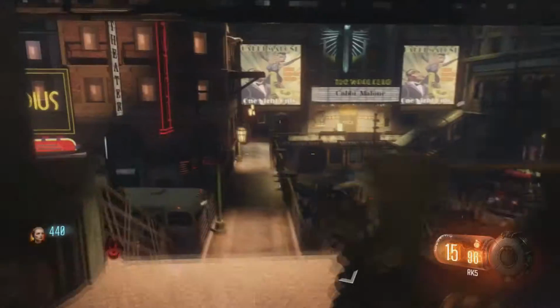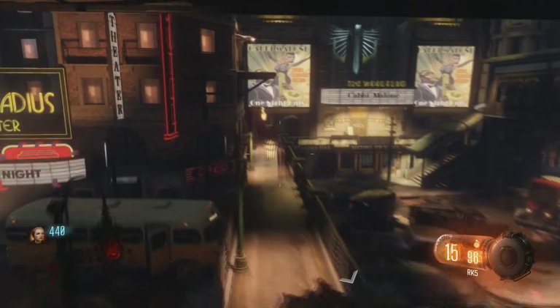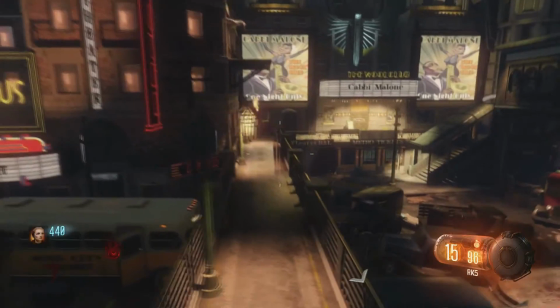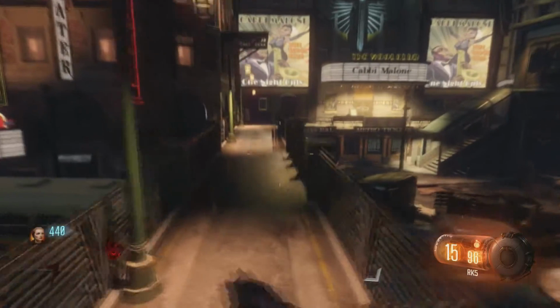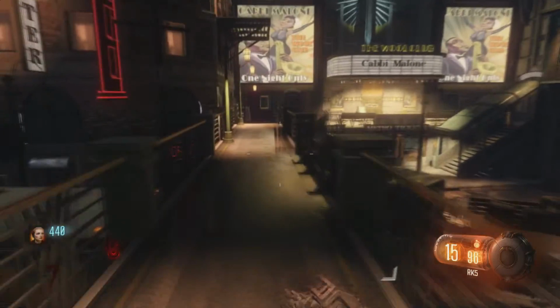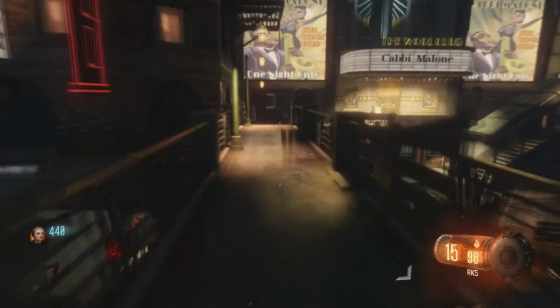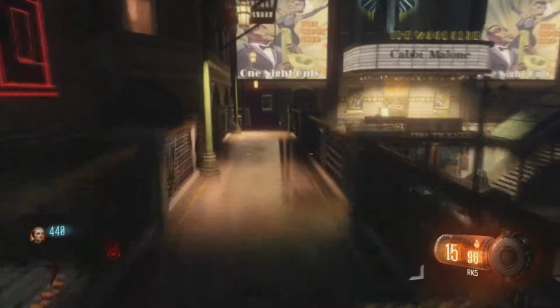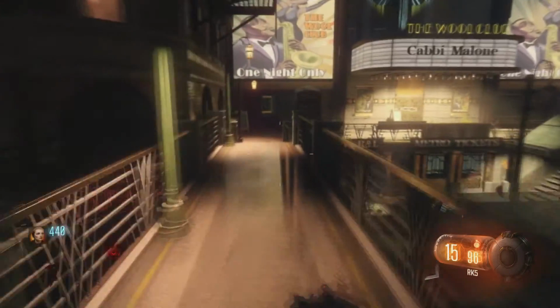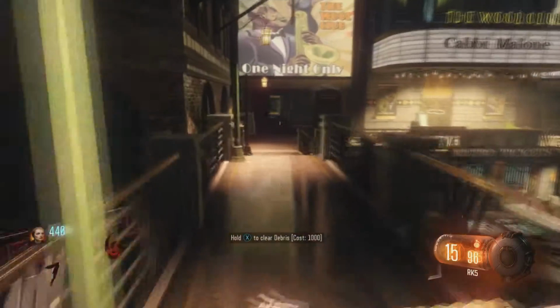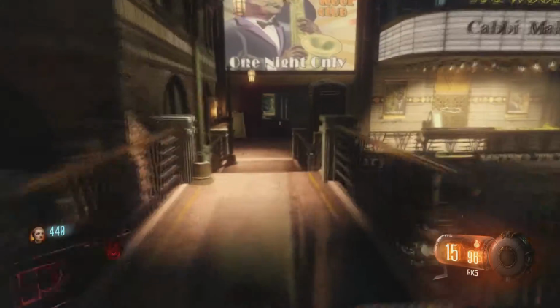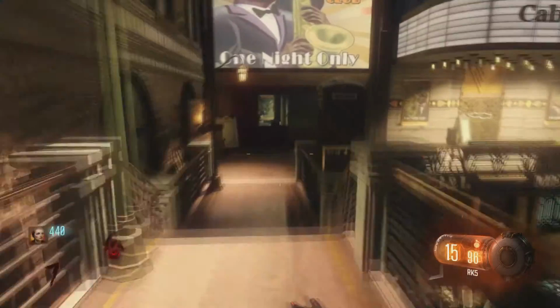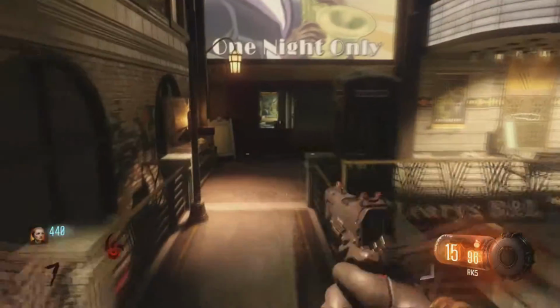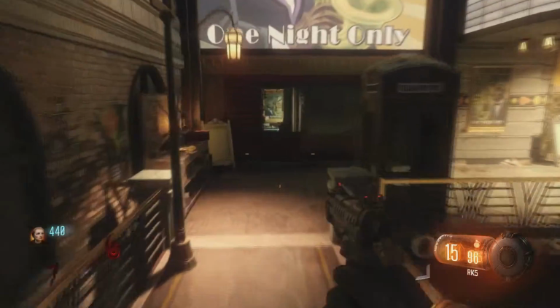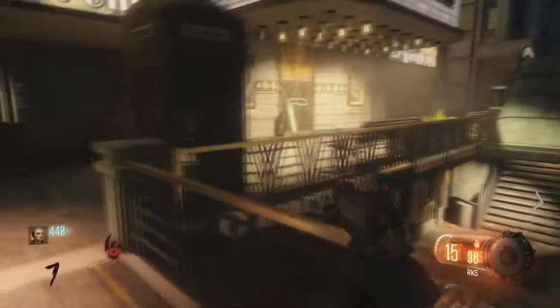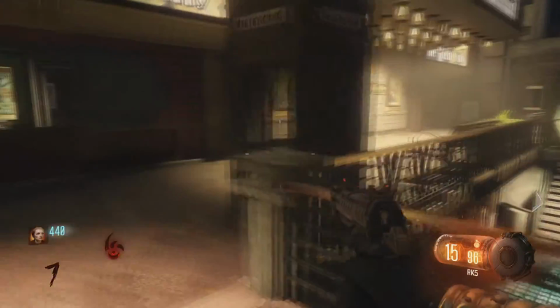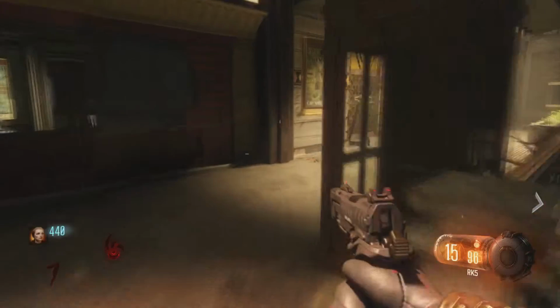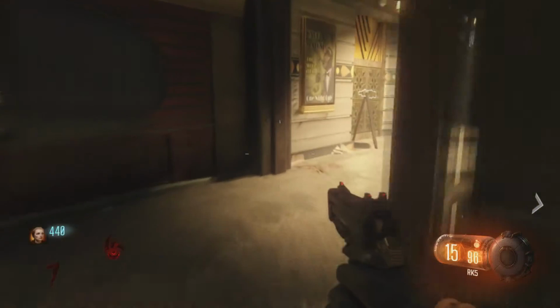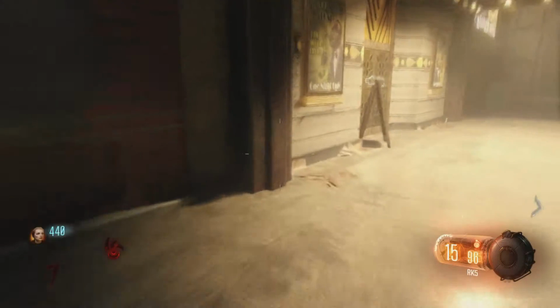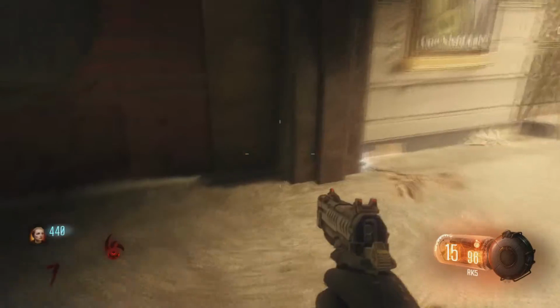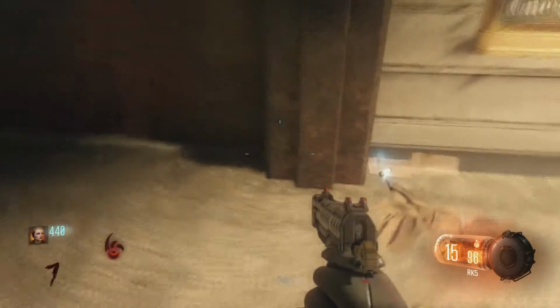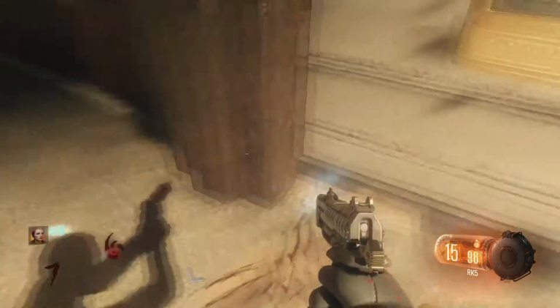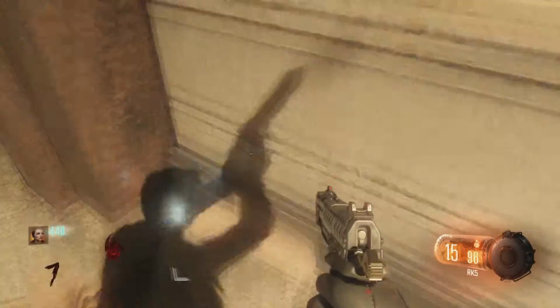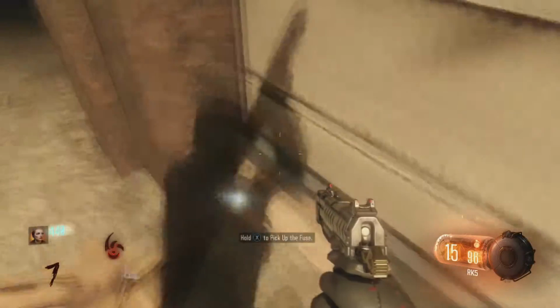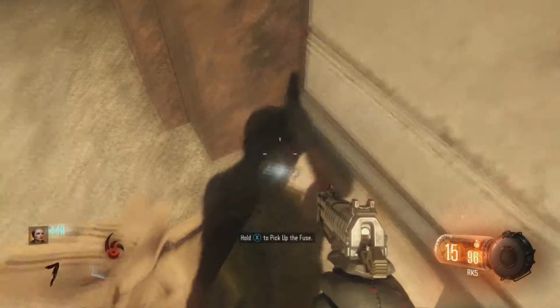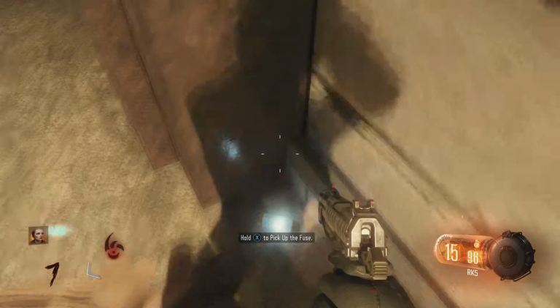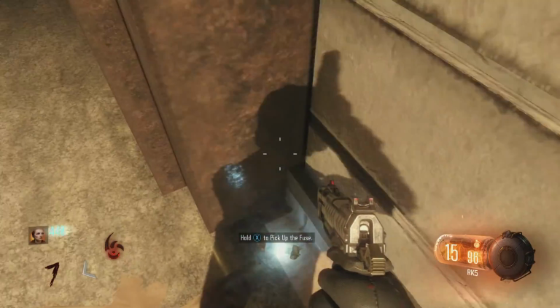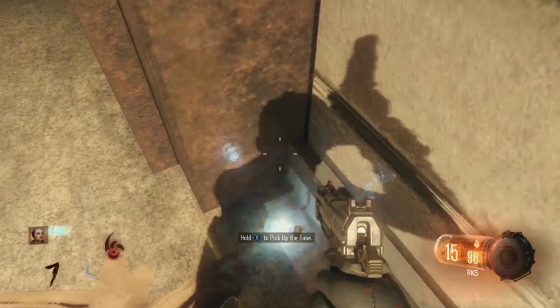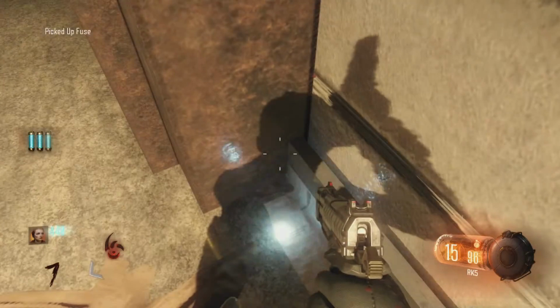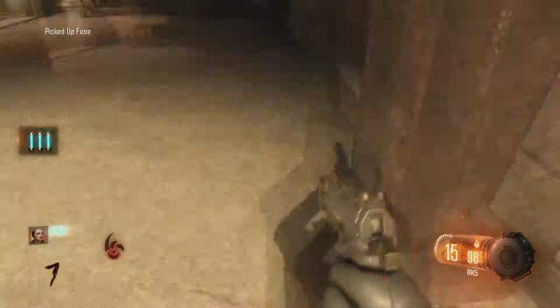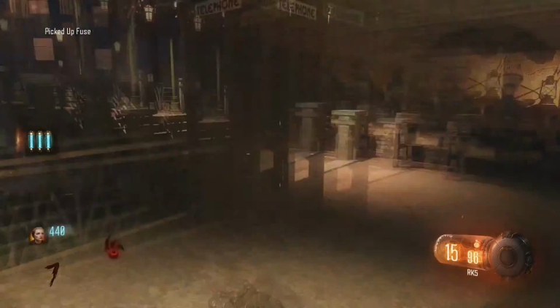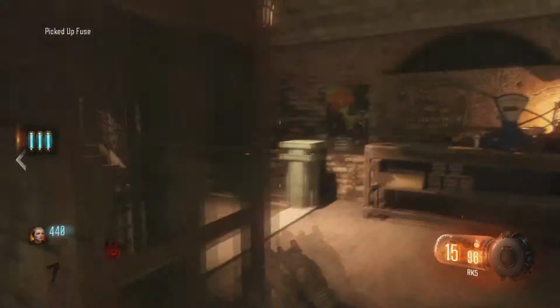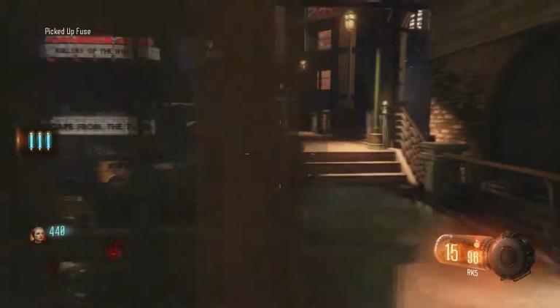You just got to look around for the fuse light. I found mine over here last time — here it is right here. Just pick that up, and now we have all three fuses. I'm going to go ahead and go through the rift now and show you what to do after that.